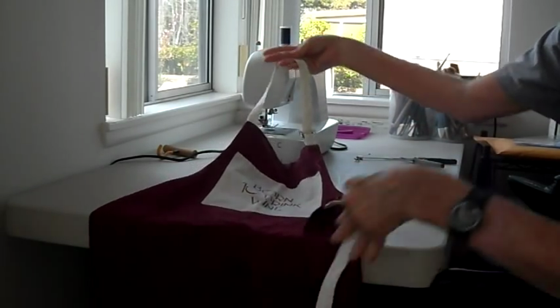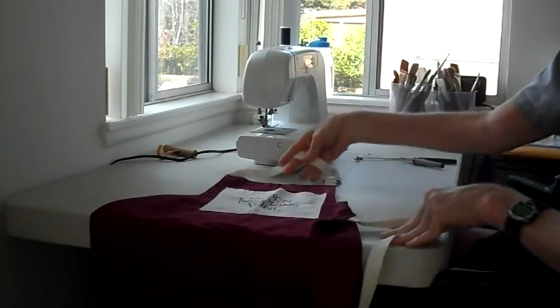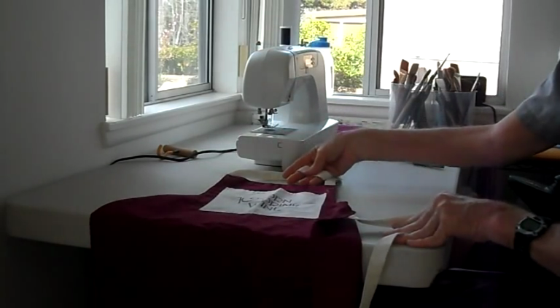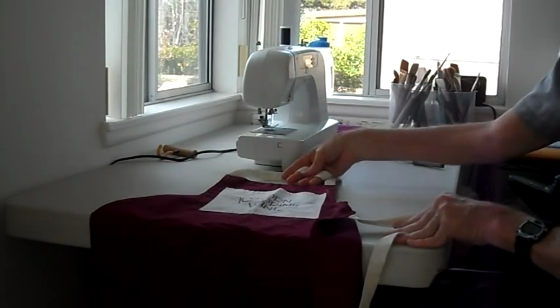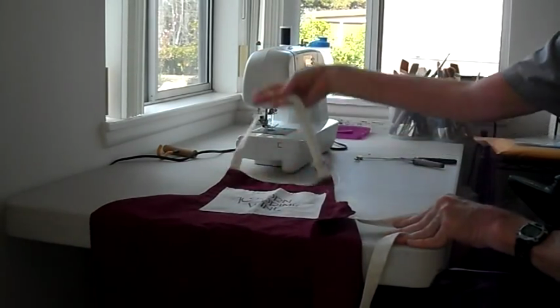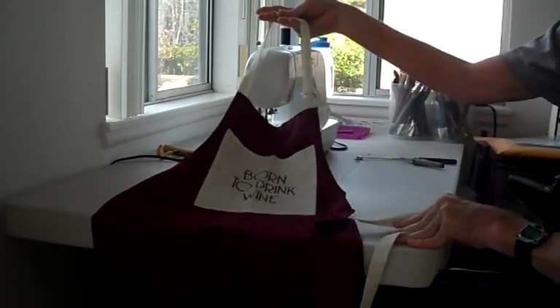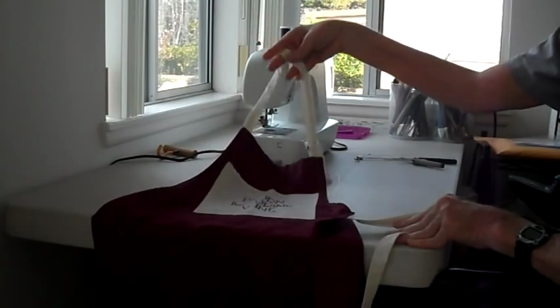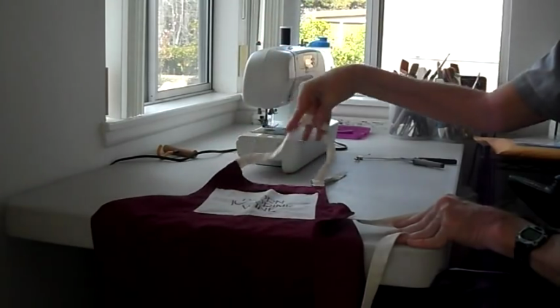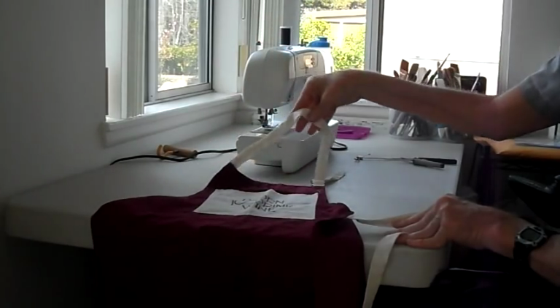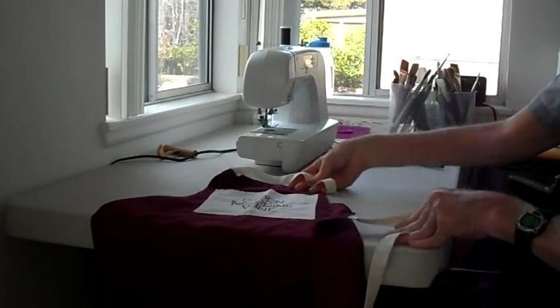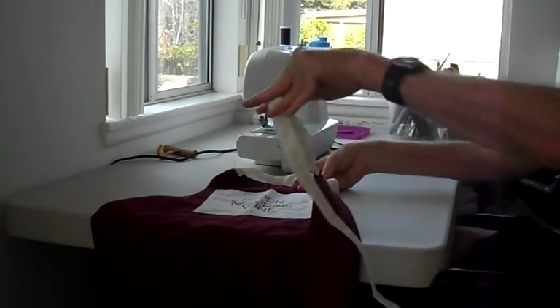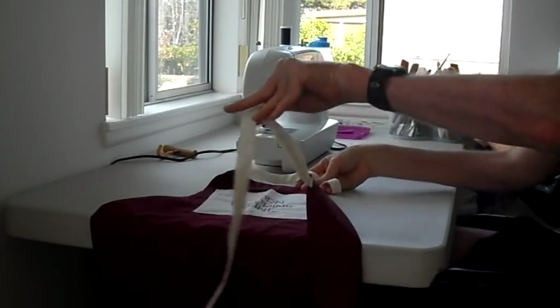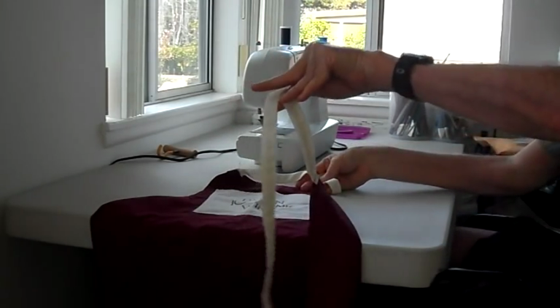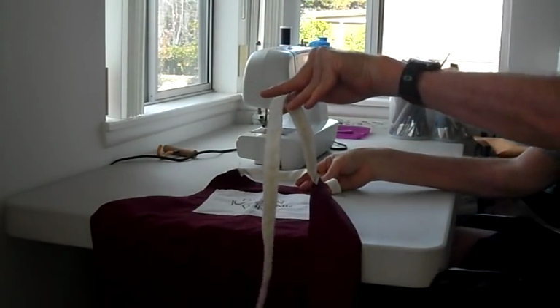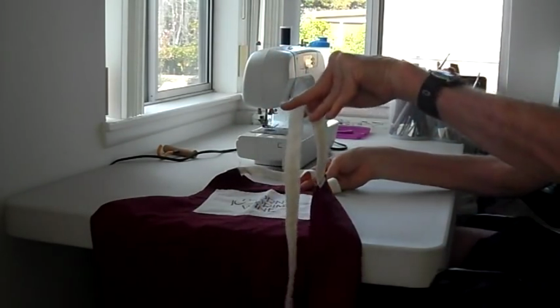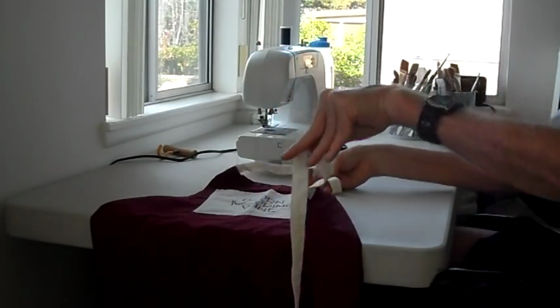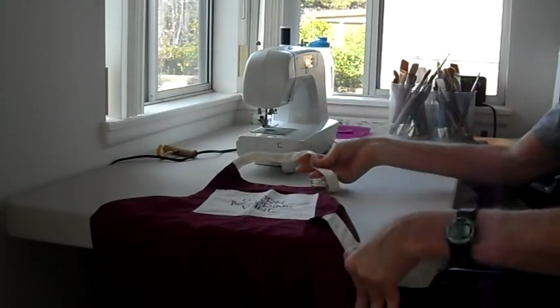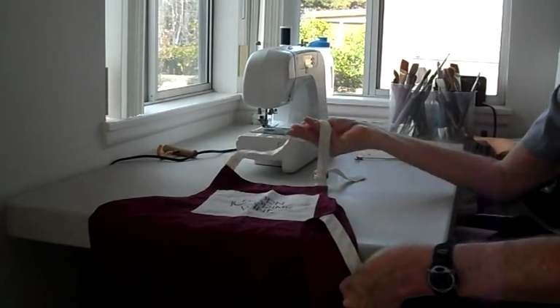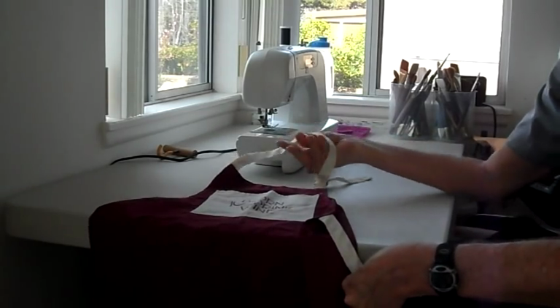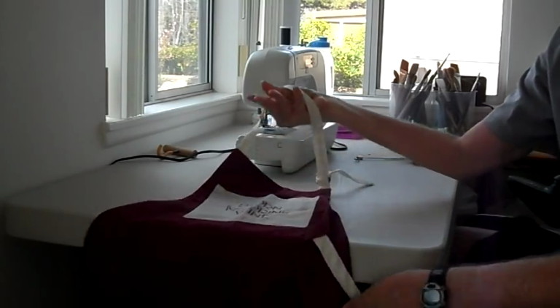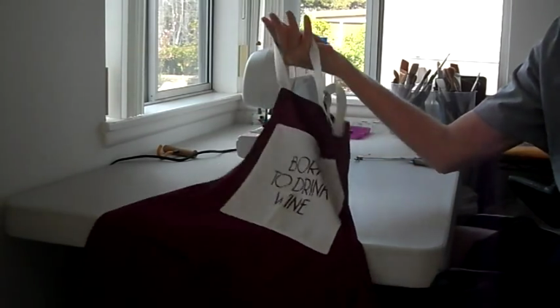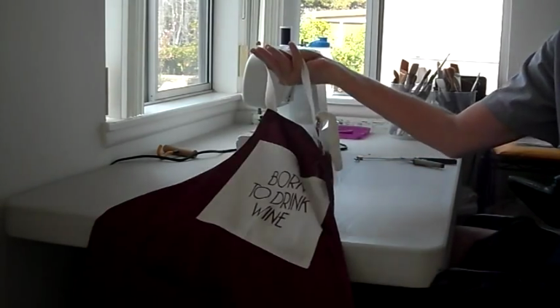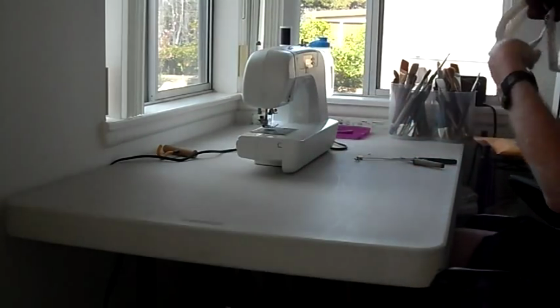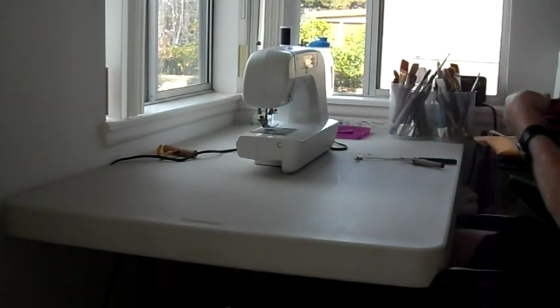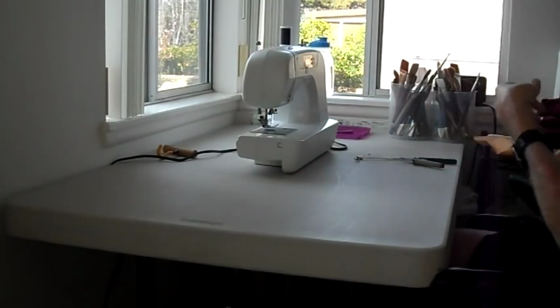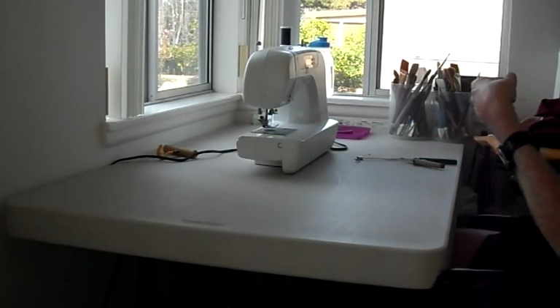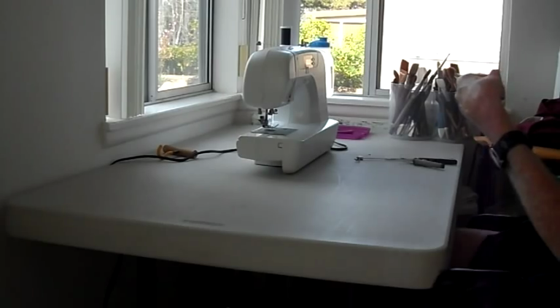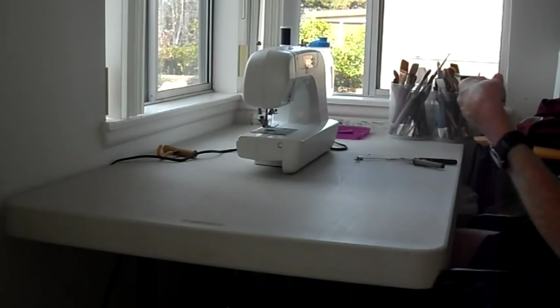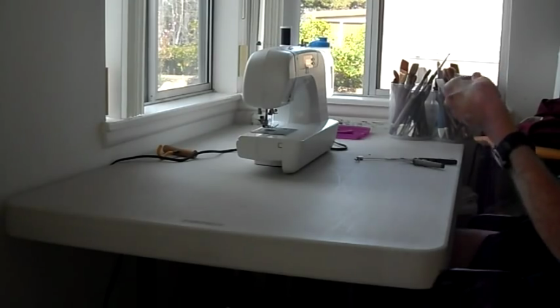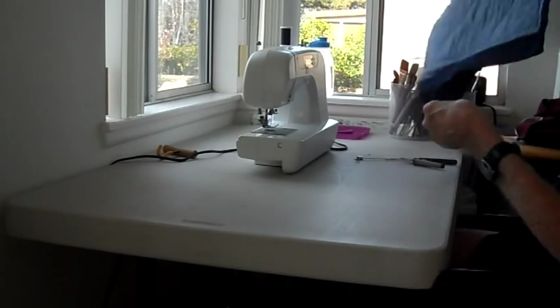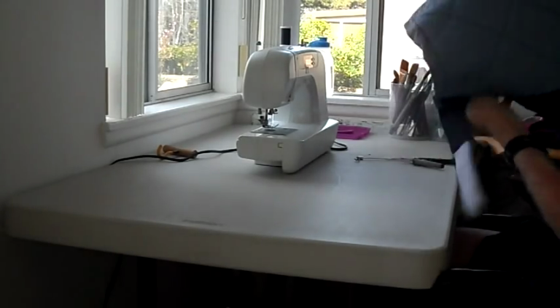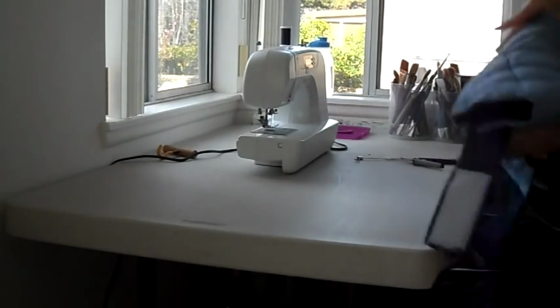Aprons have loops that go around your neck and strings that can dangle, or they can be grabbed by your wheelchair. I was fortunate enough to worry about that when people first started offering me aprons to use when I was making art or cooking.